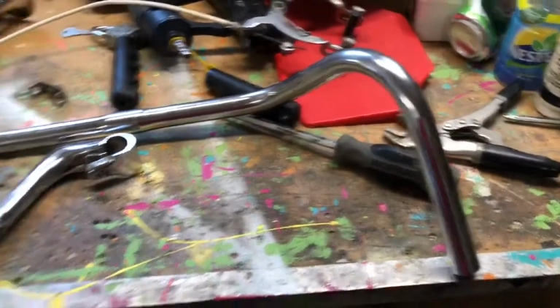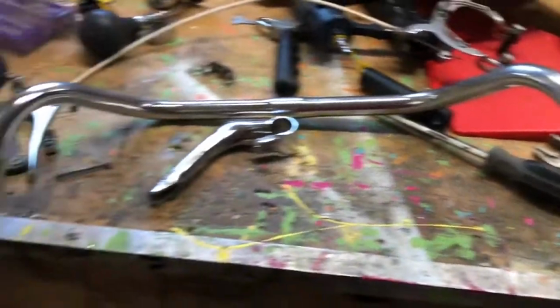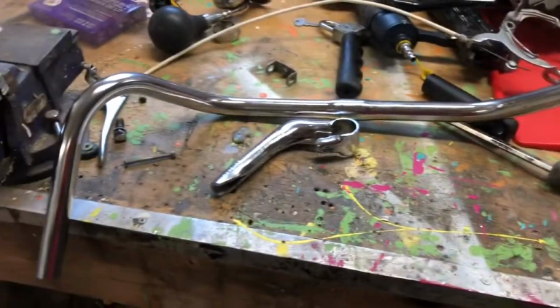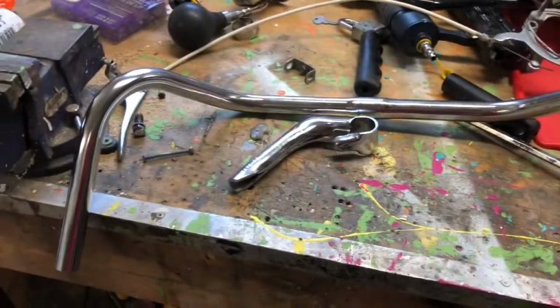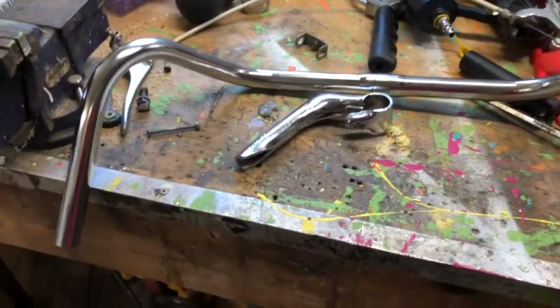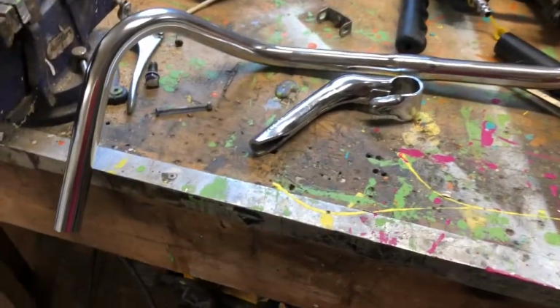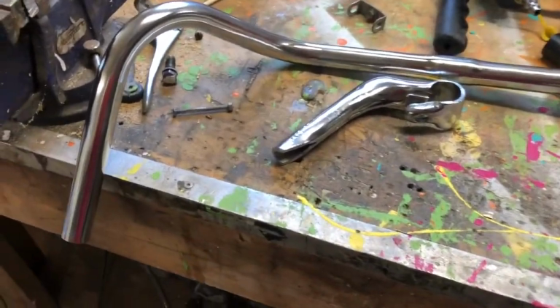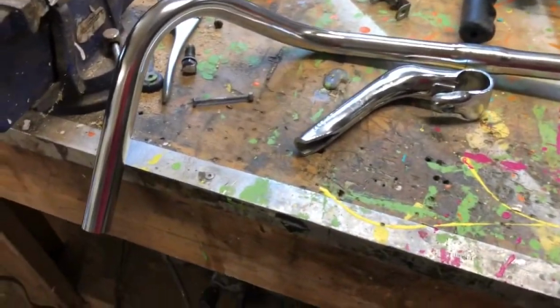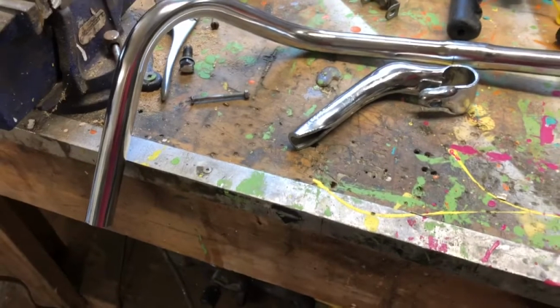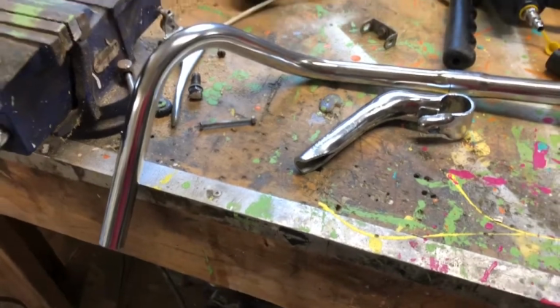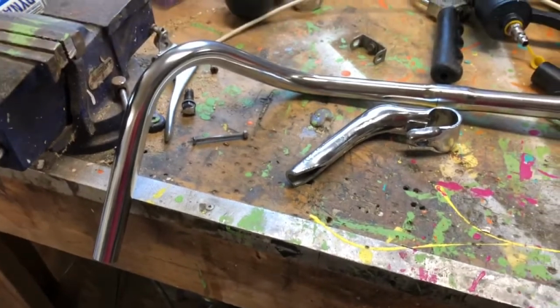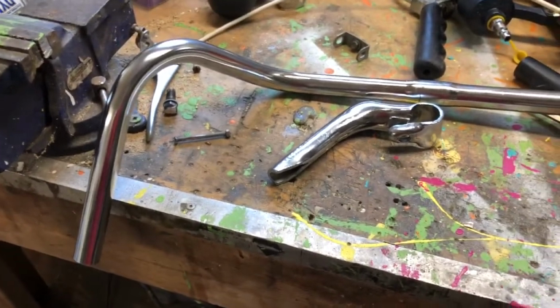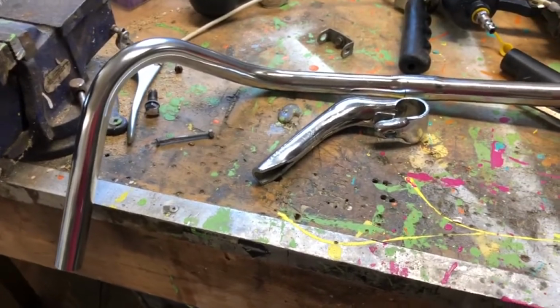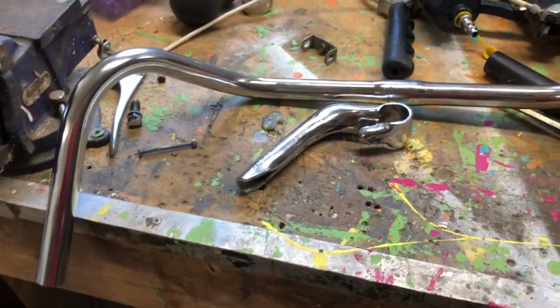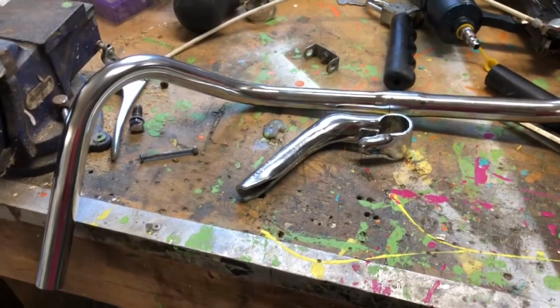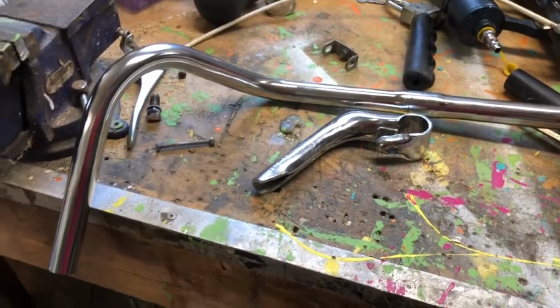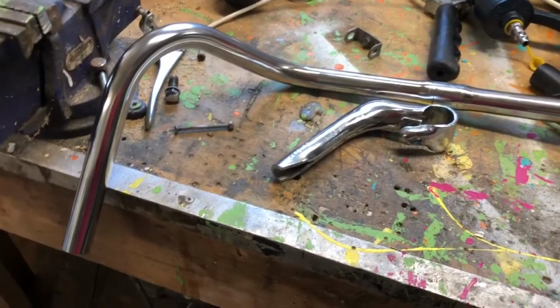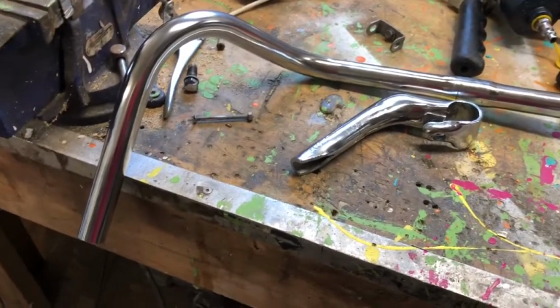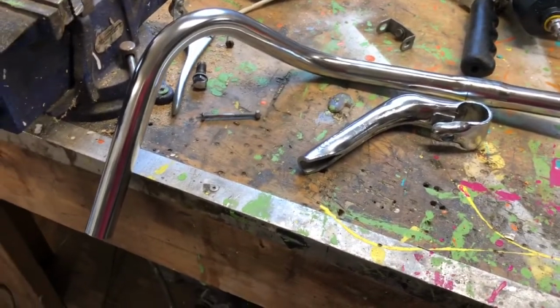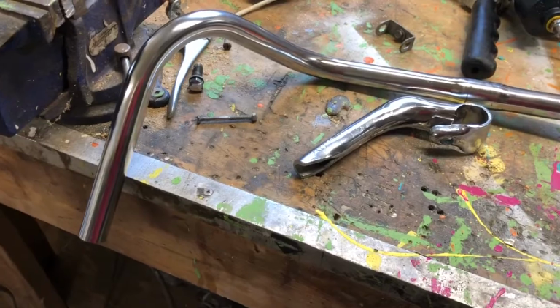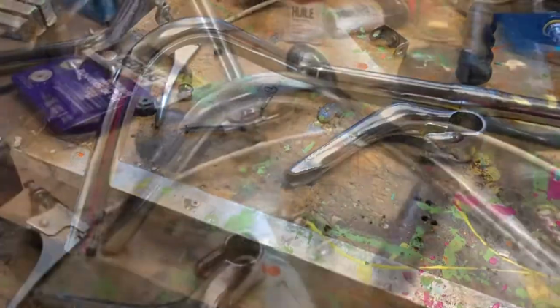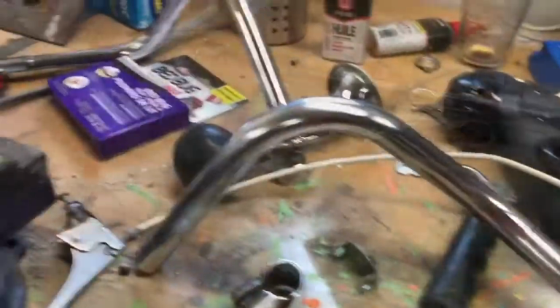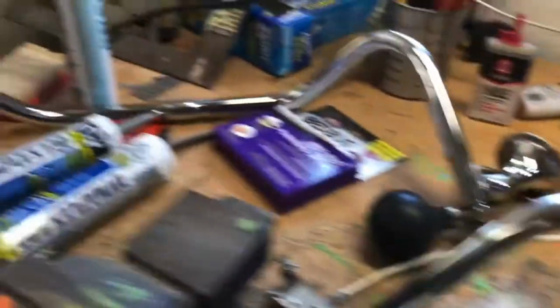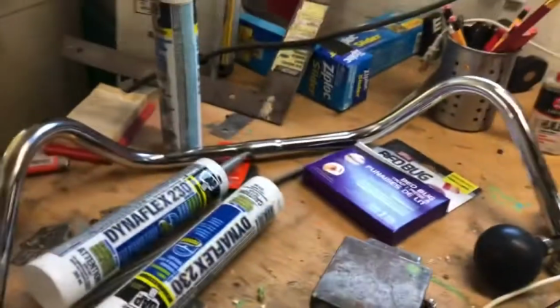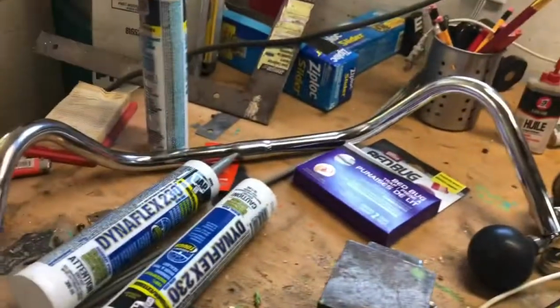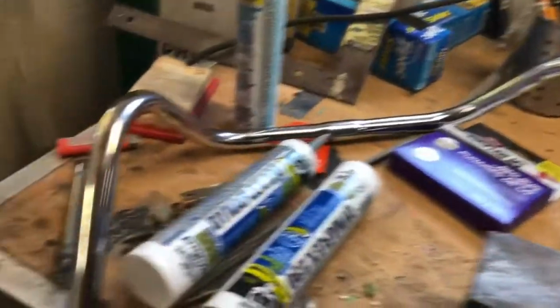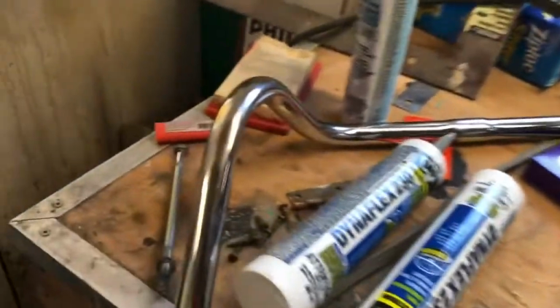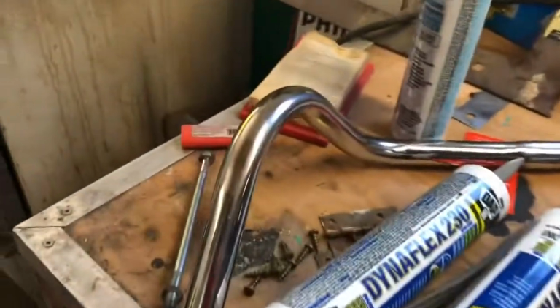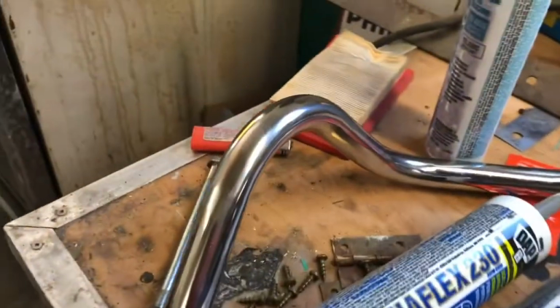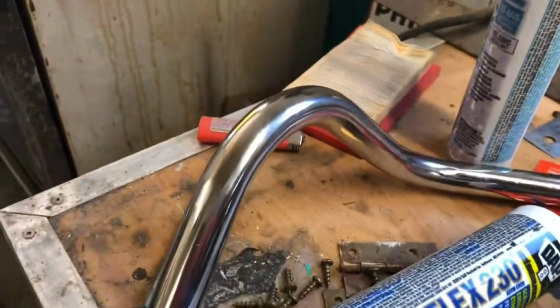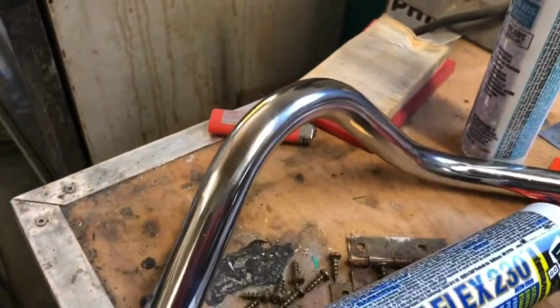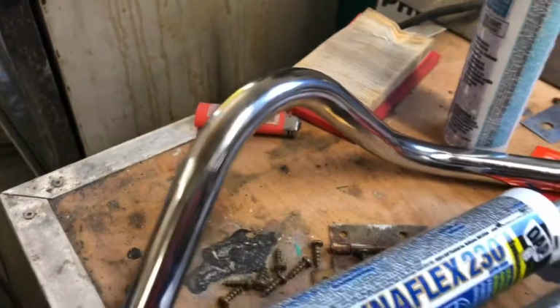A little bit of progress today - got the handlebars all polished up. Maybe tonight what I'll do is go get a wire wheel and start working on some of the bodywork, taking the paint off. I got the second handlebar polished up and it looks pretty good.